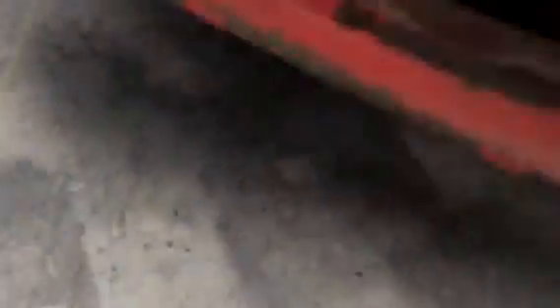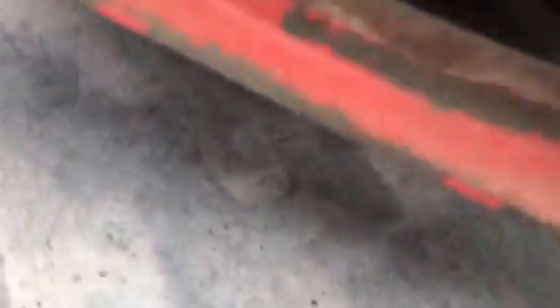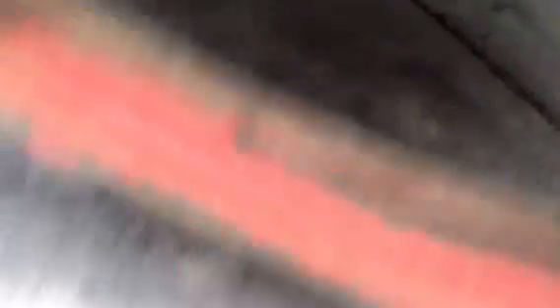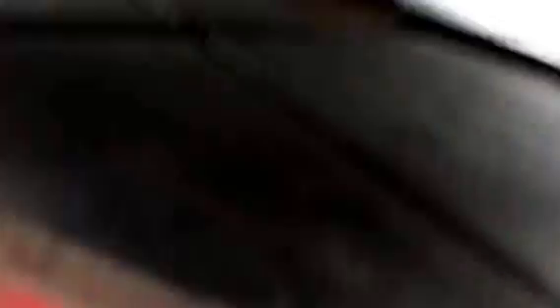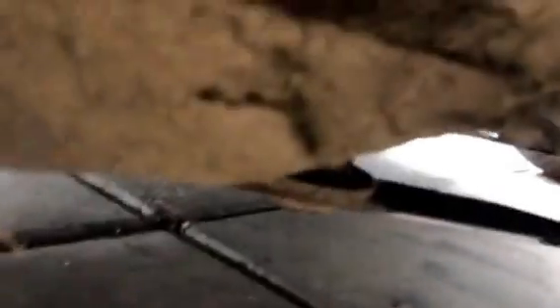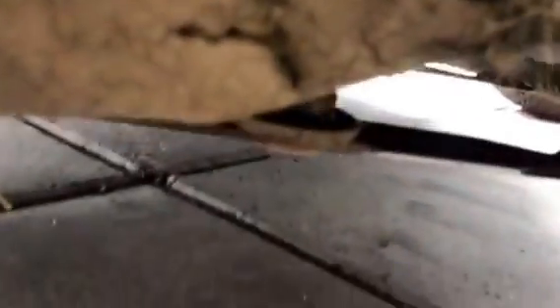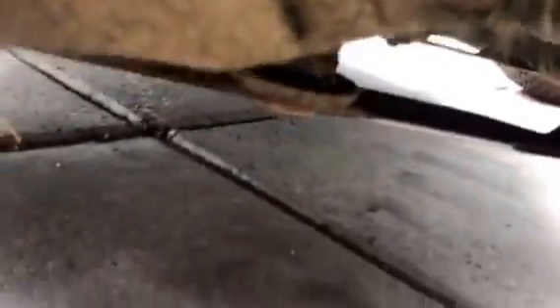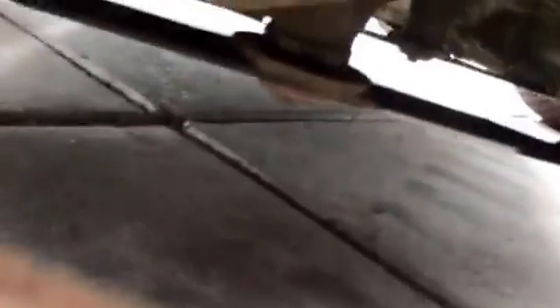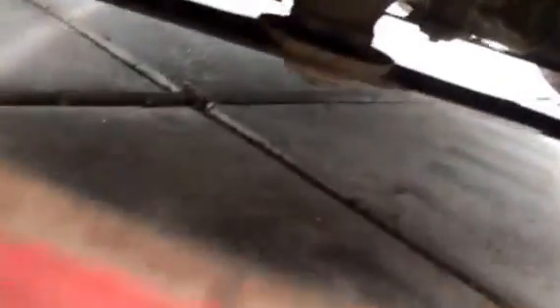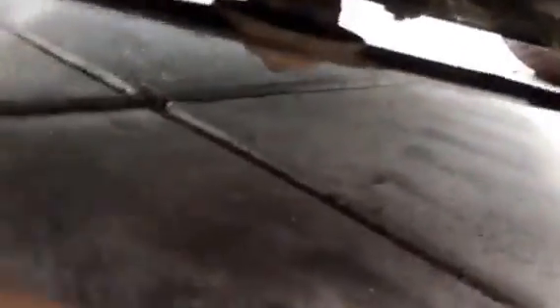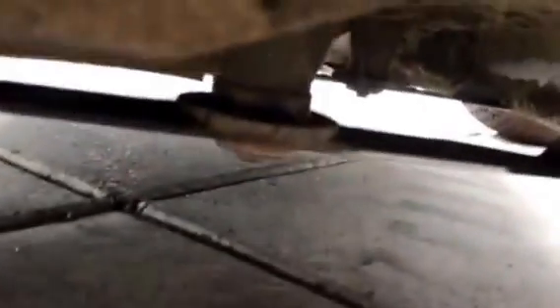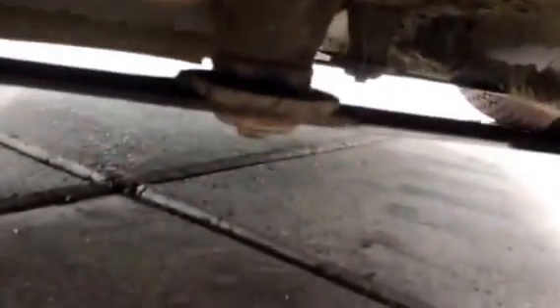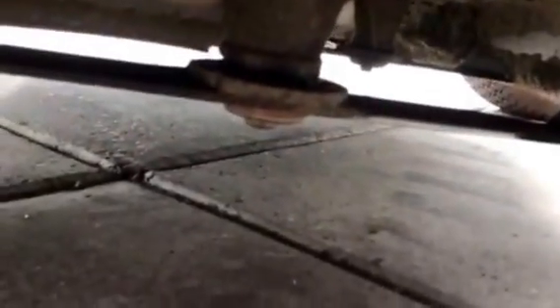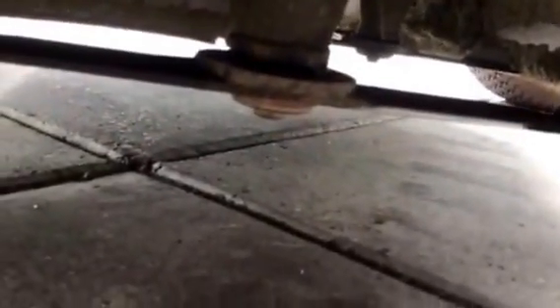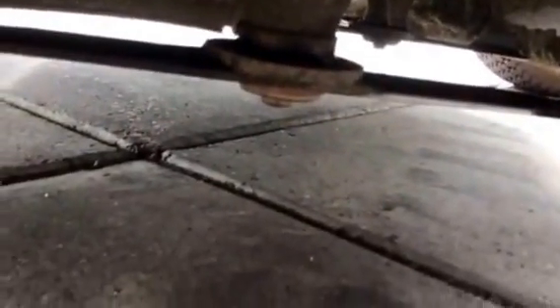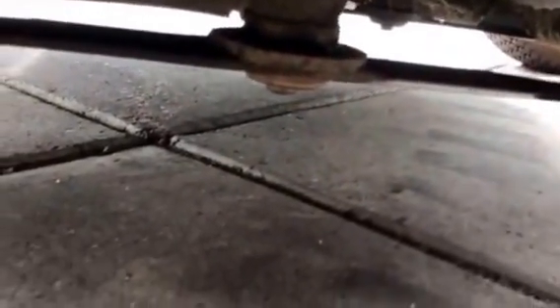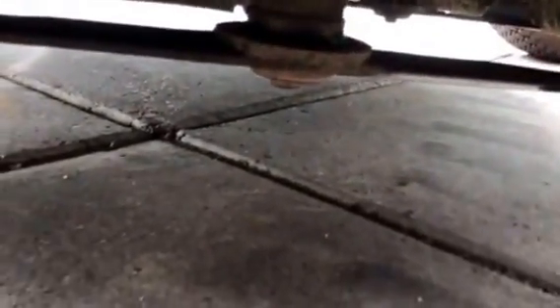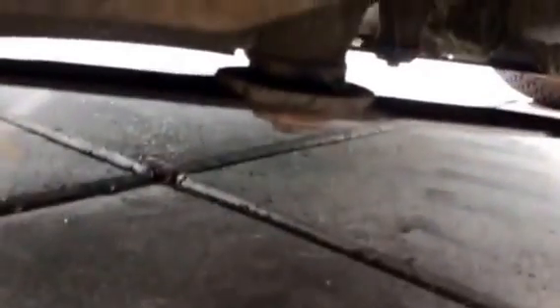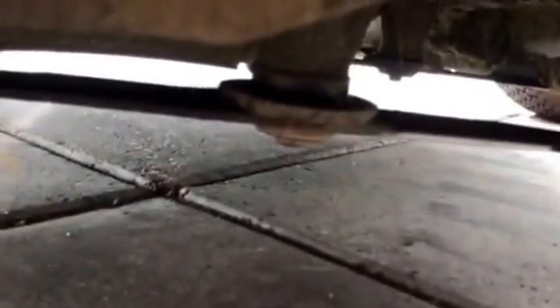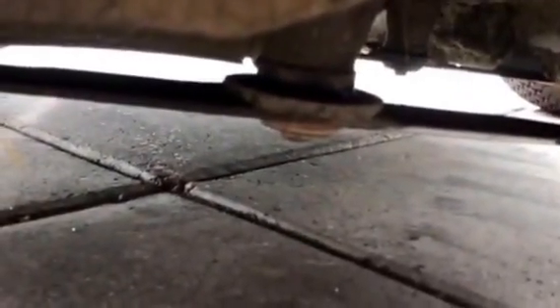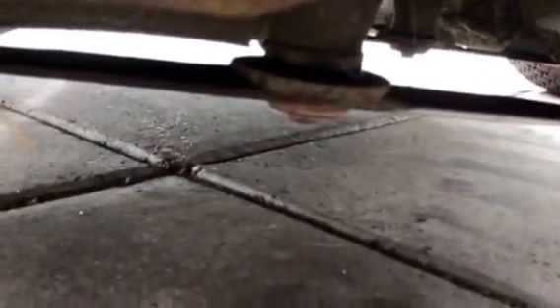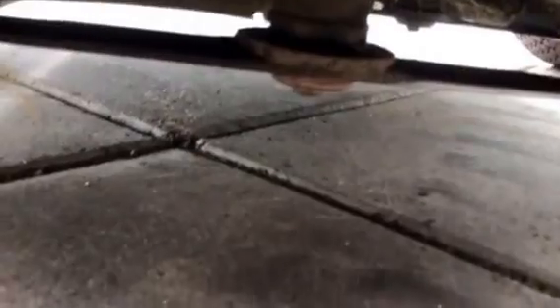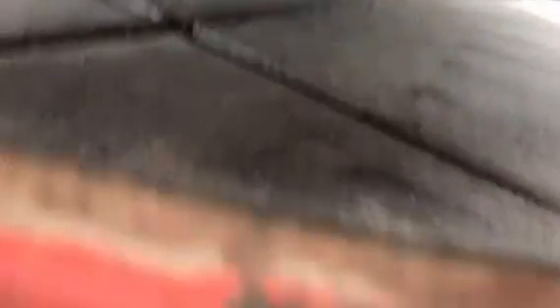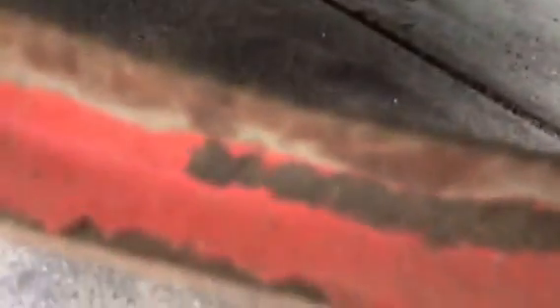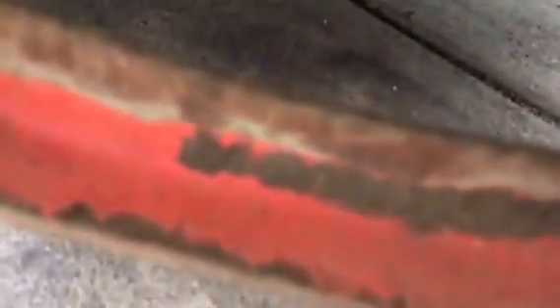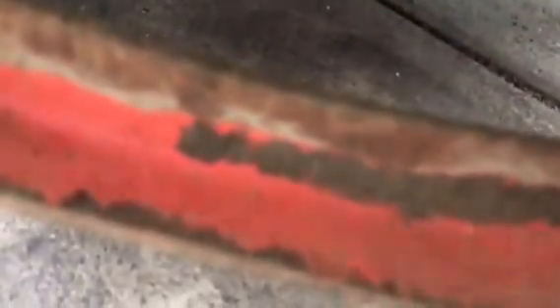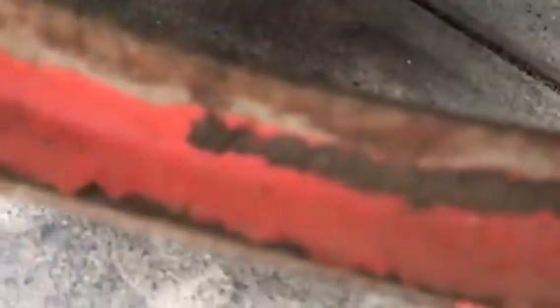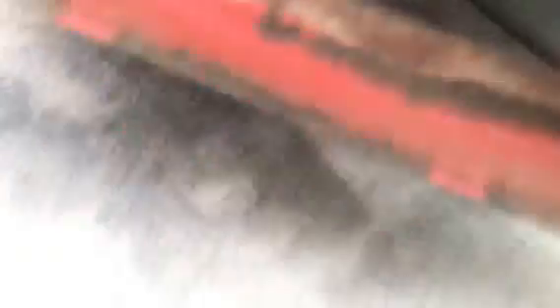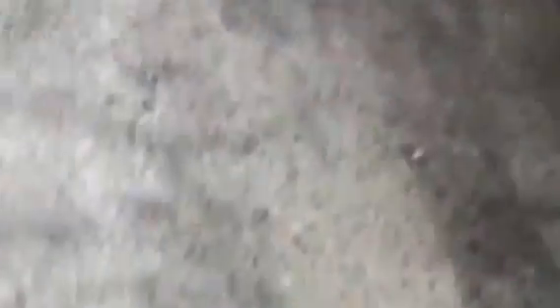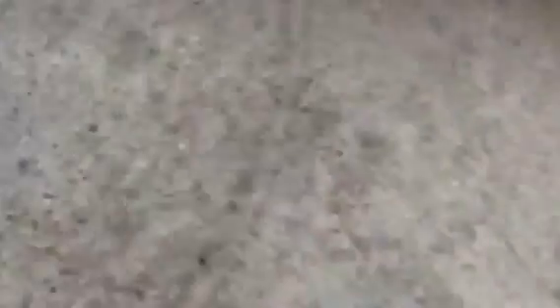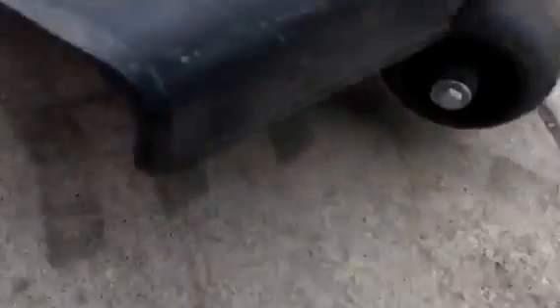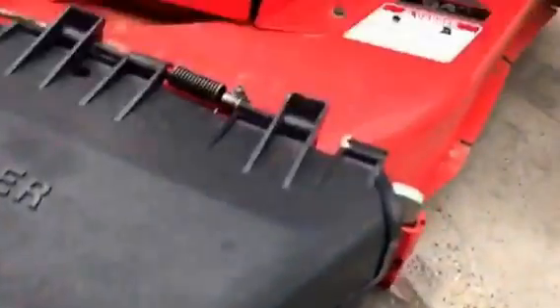I mowed with it the other day. Here's a shot underneath the deck of the blades. No doubt it'll need new blades here sometime, but spindles and everything seemed good. The deck was nice and tight.